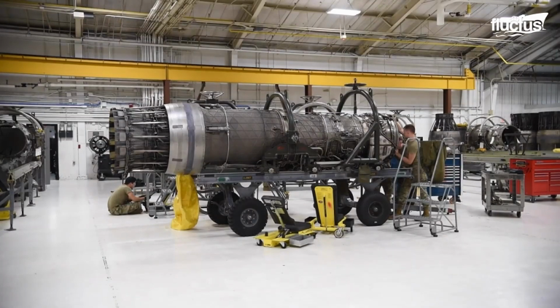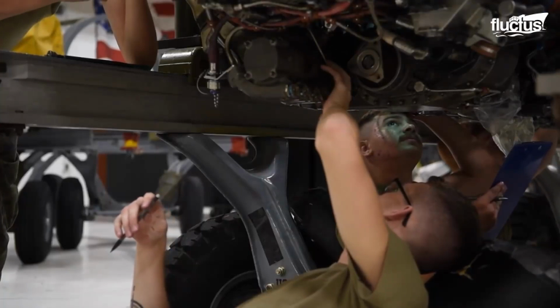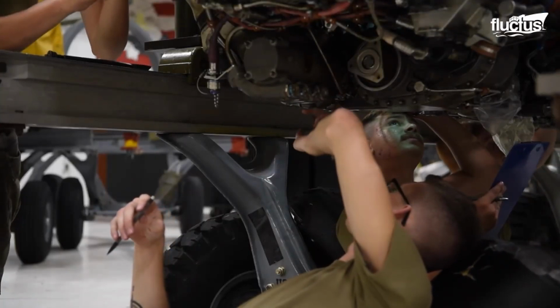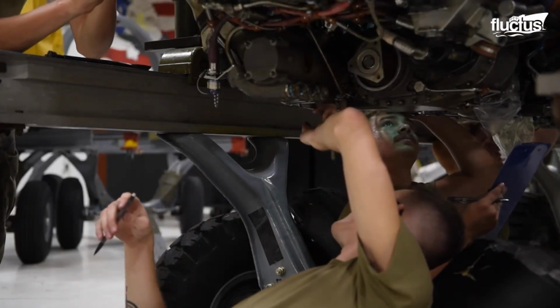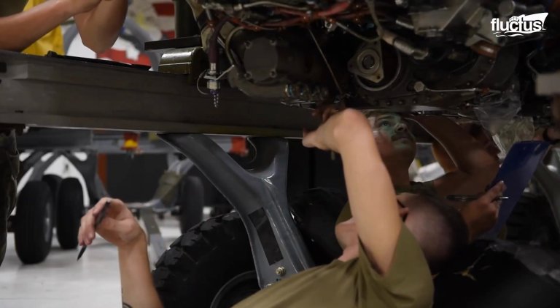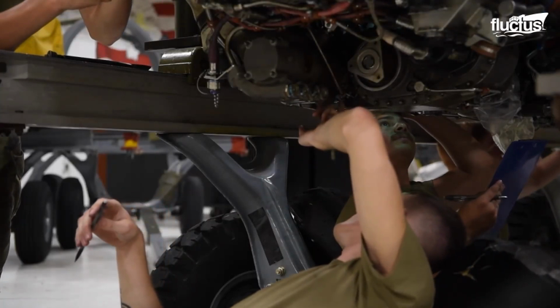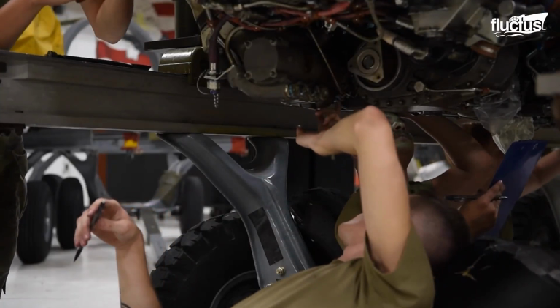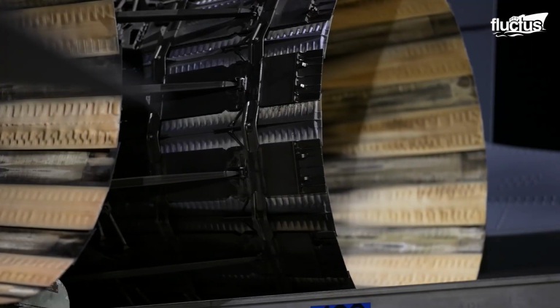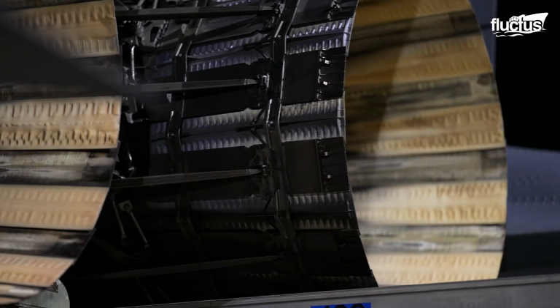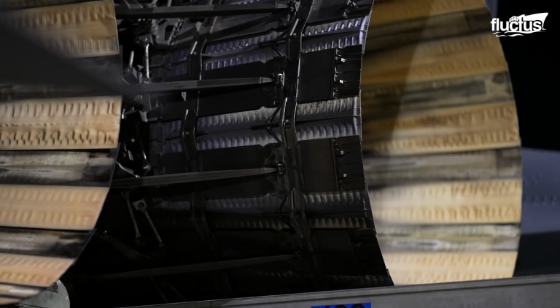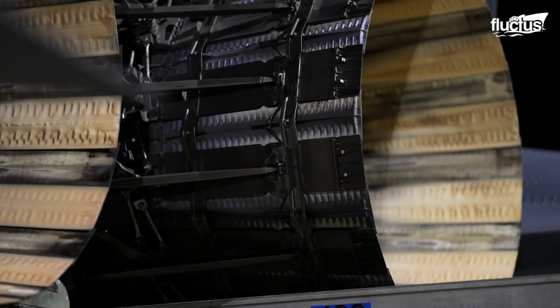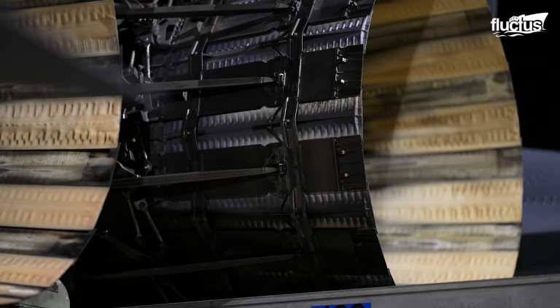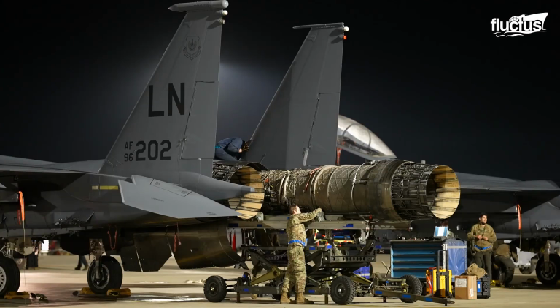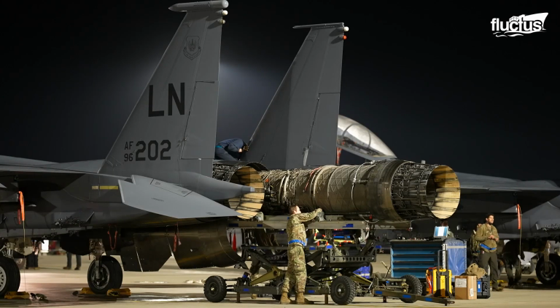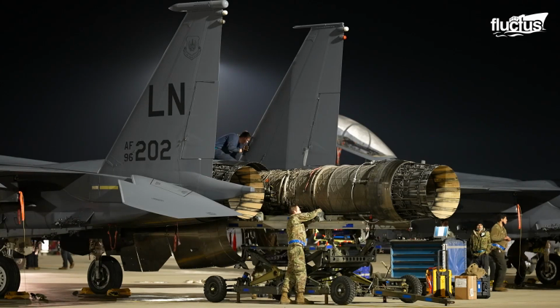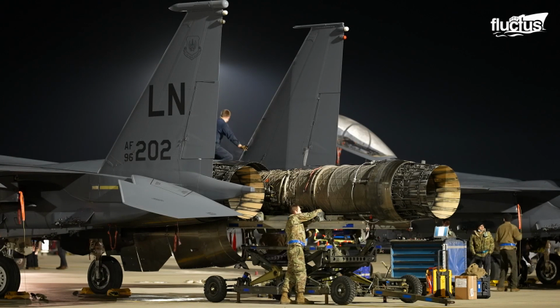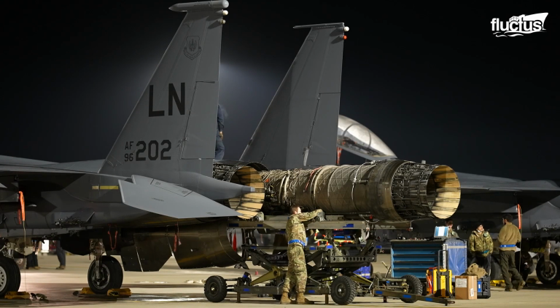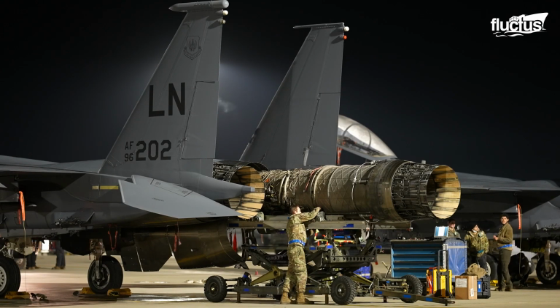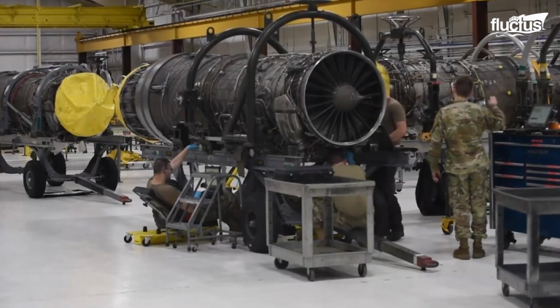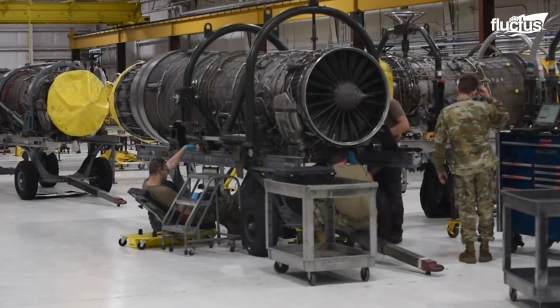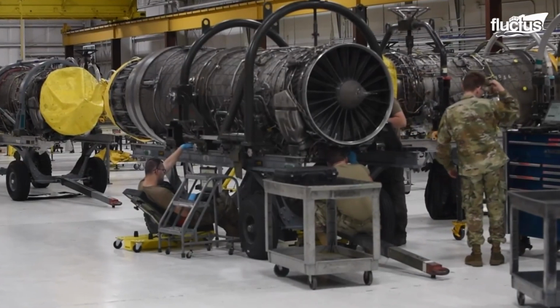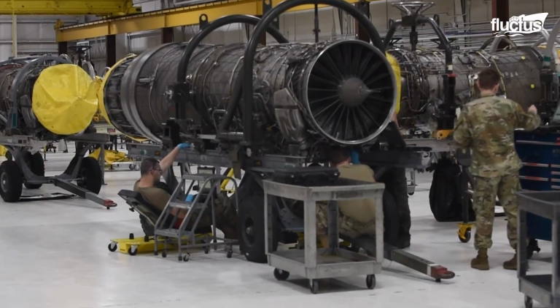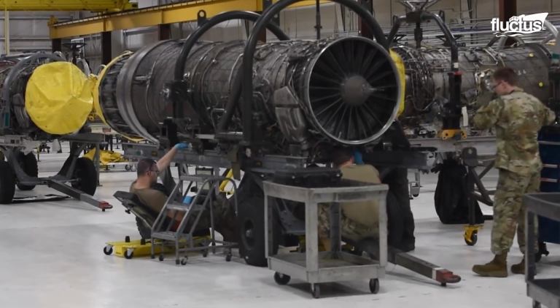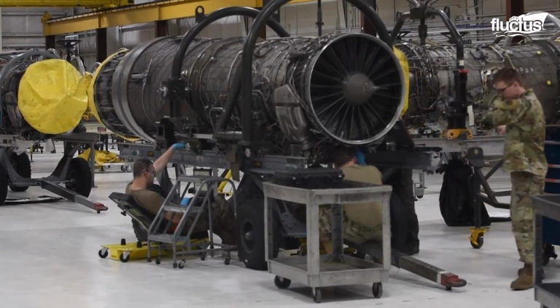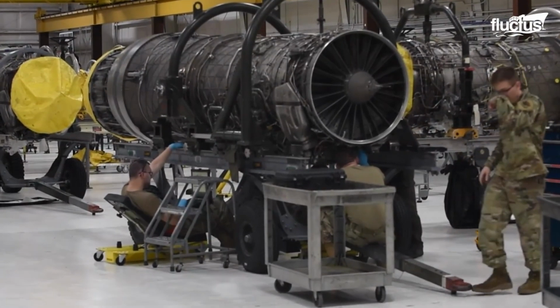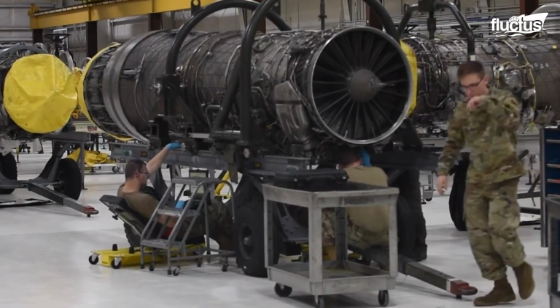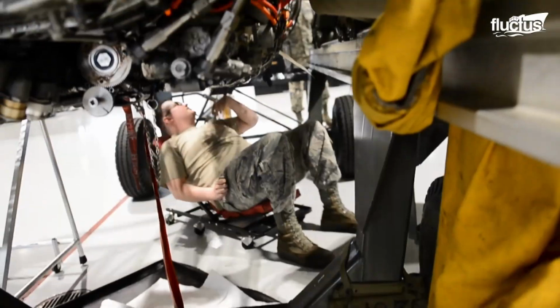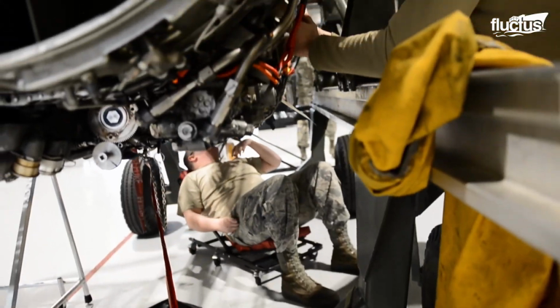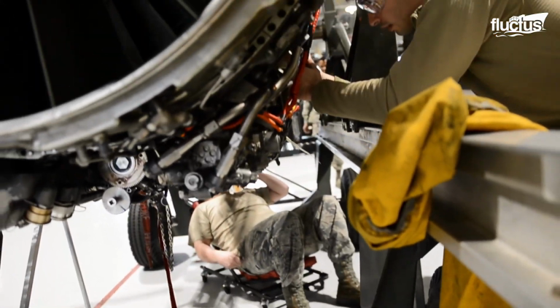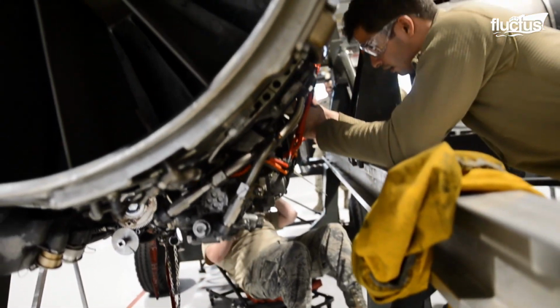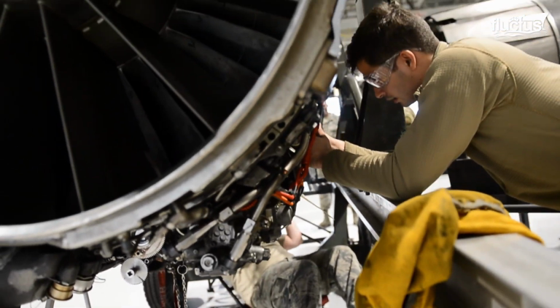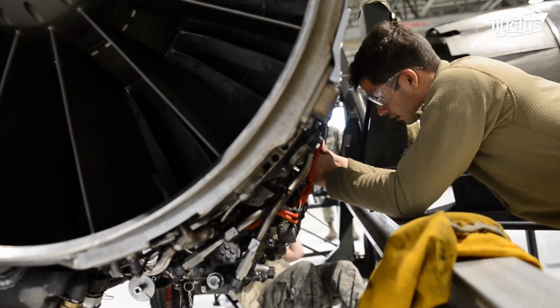This starts with a detailed inspection. After the engine is removed from the aircraft, maintenance teams will generally place it into a well-lit hangar, where they can better identify any signs of wear, damage, or corrosion.